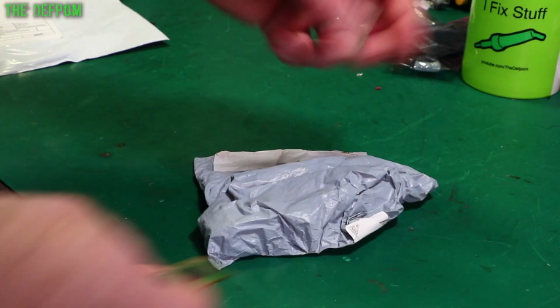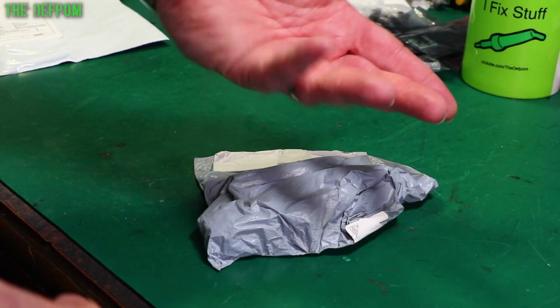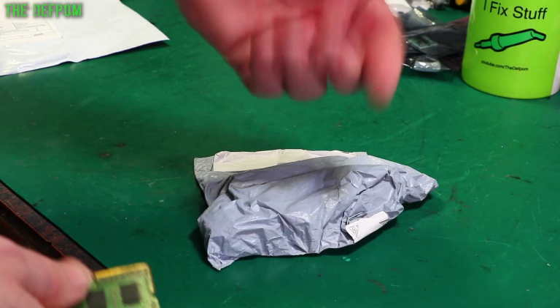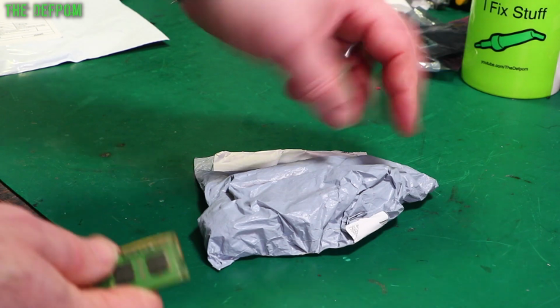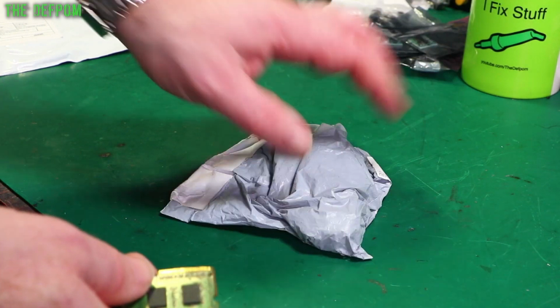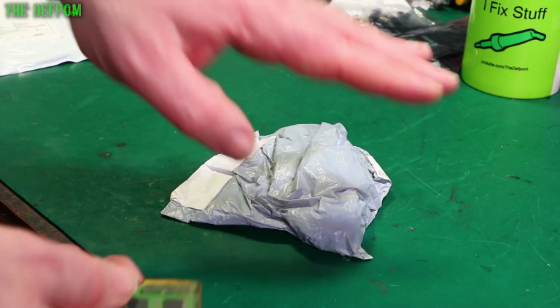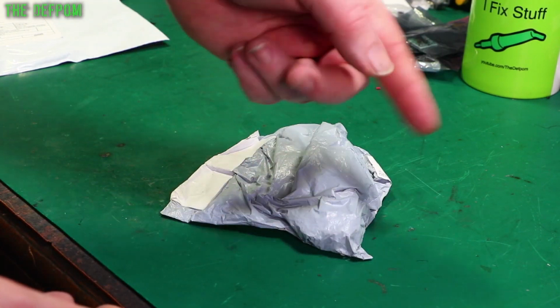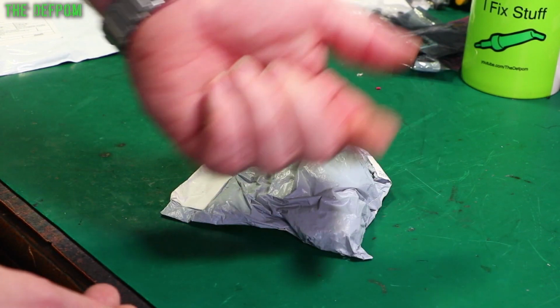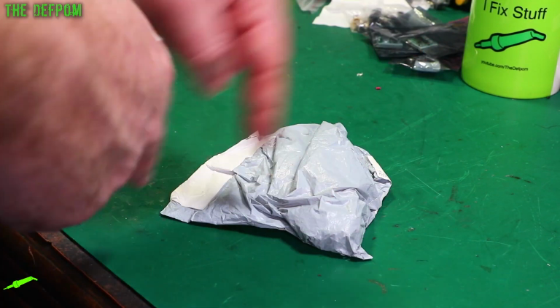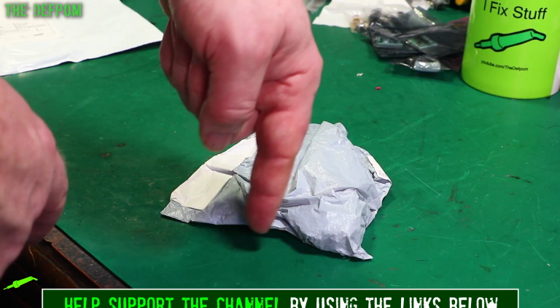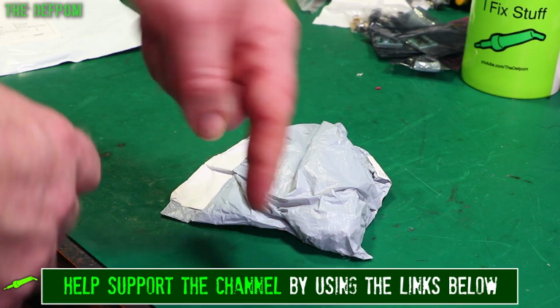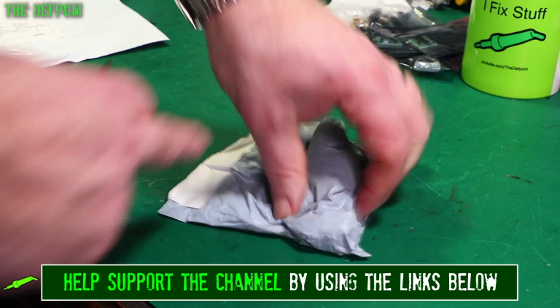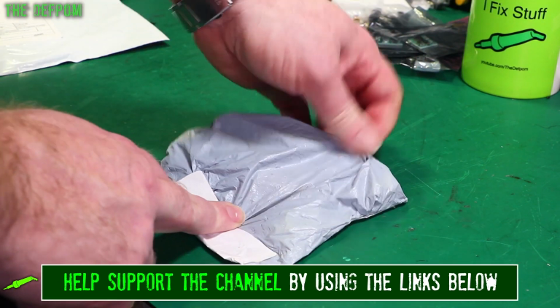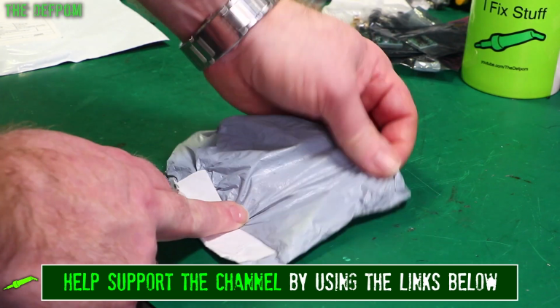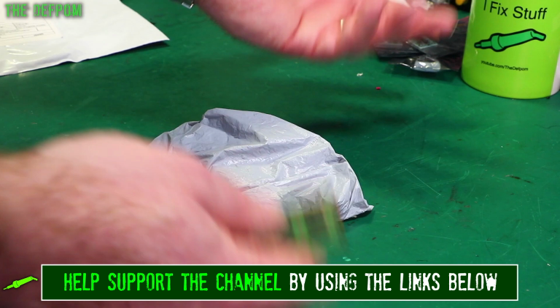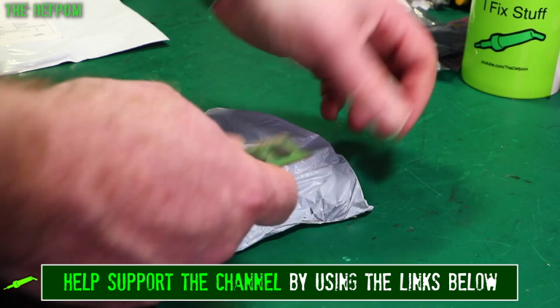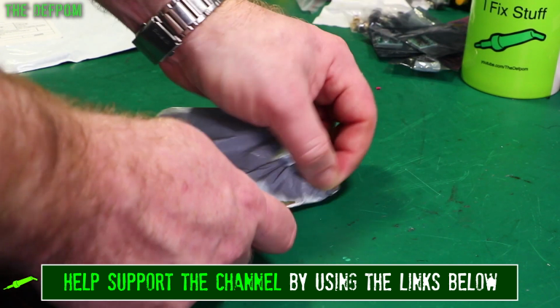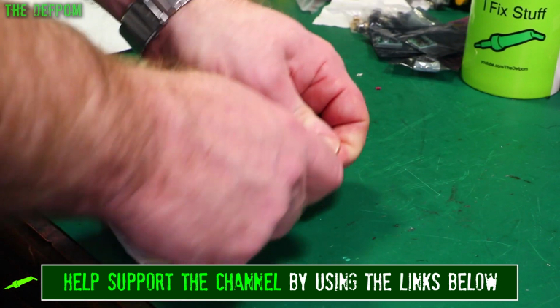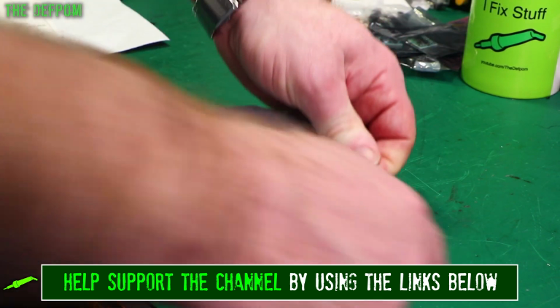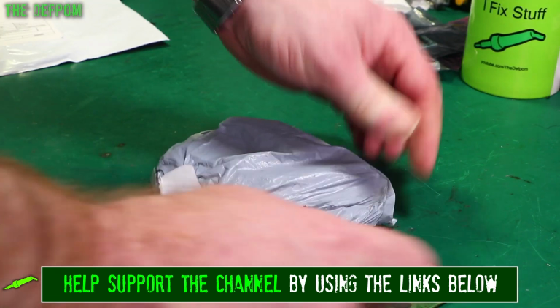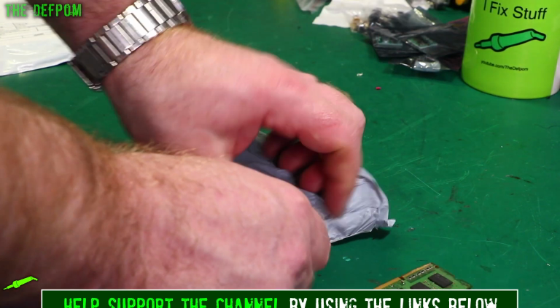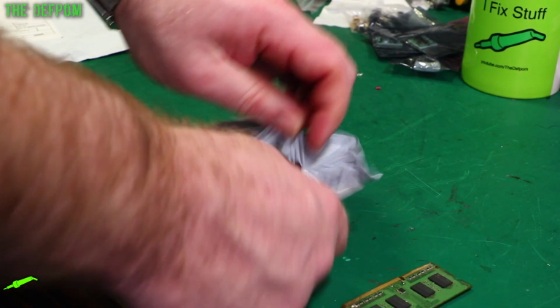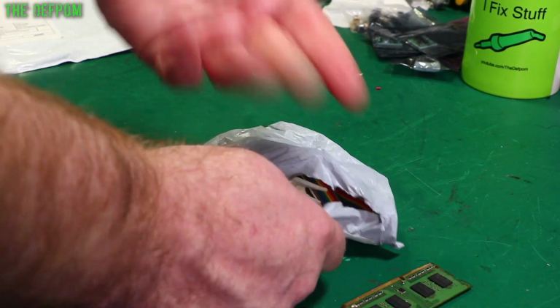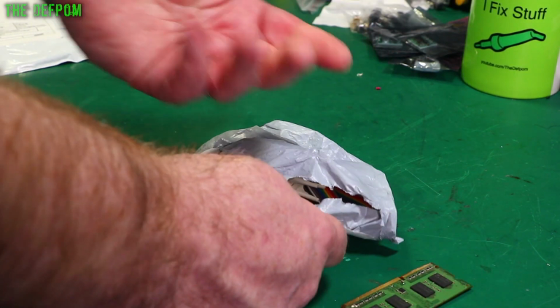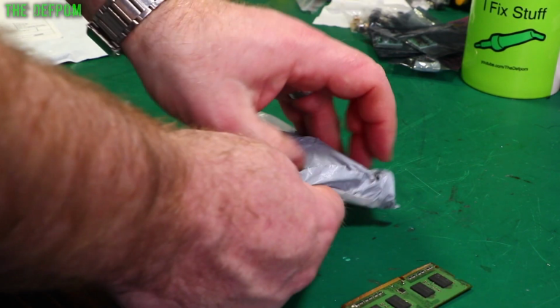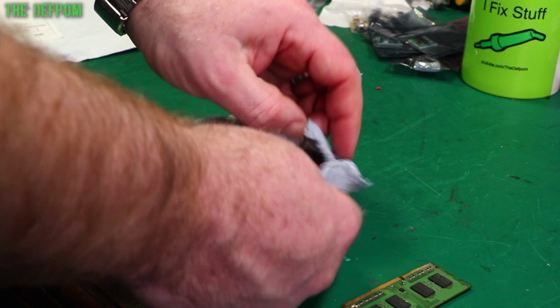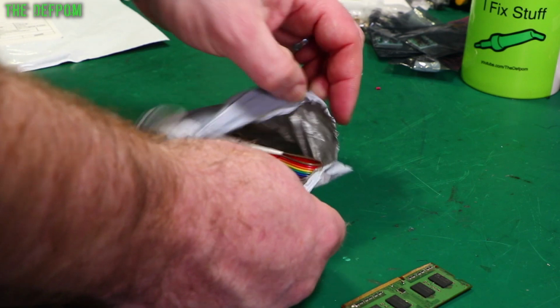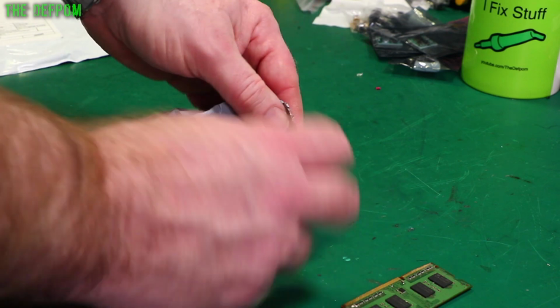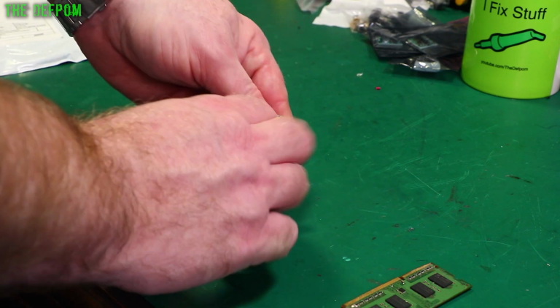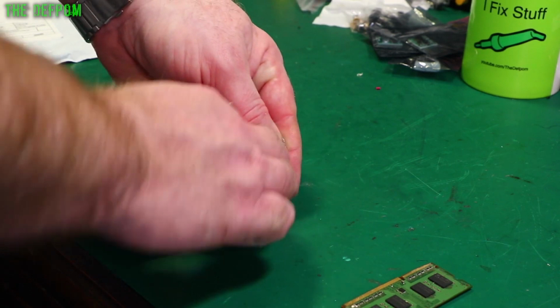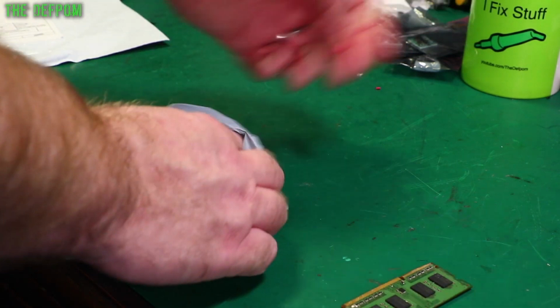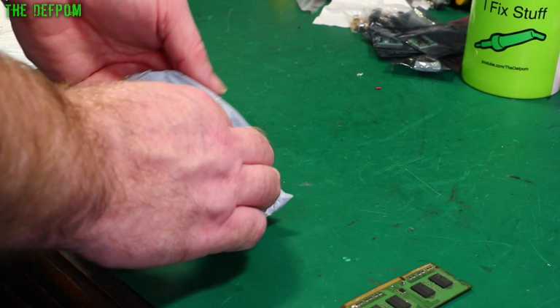I'm also playing around with some new overlays — little pop-up overlays, subscription reminders and link reminders. You might see them. Just trying to up the game a little bit and make it look a bit more professional.